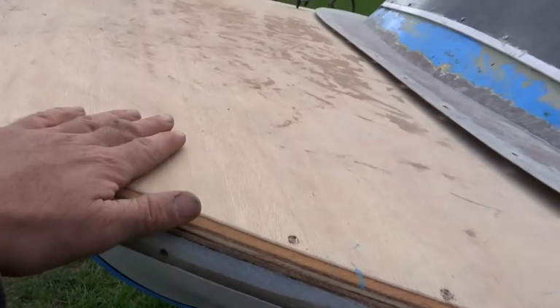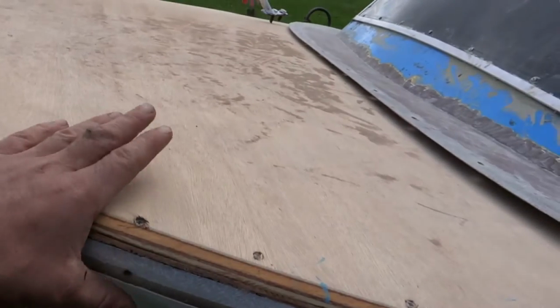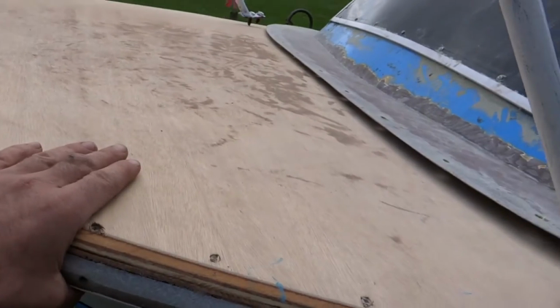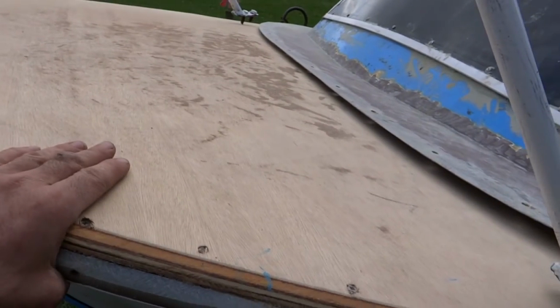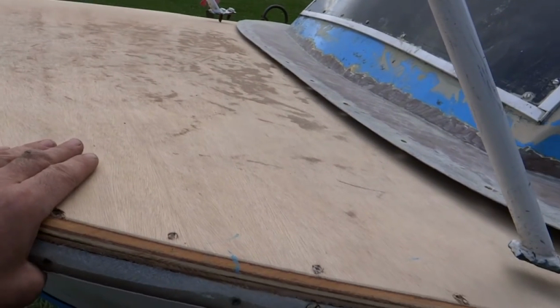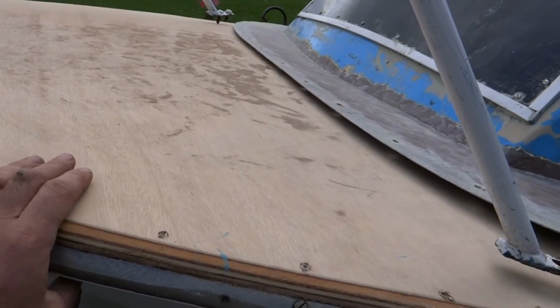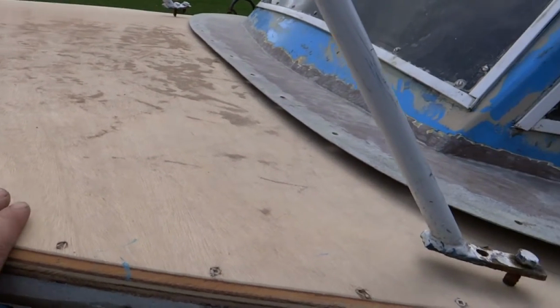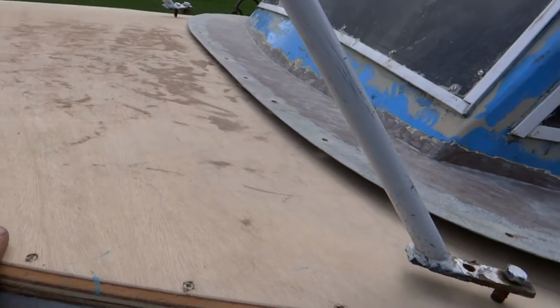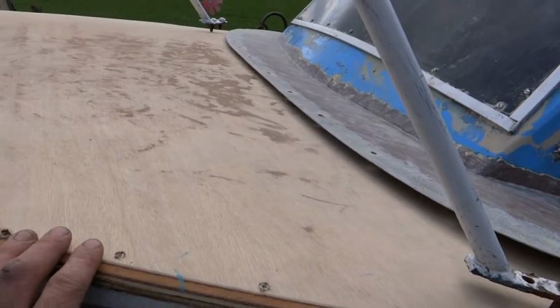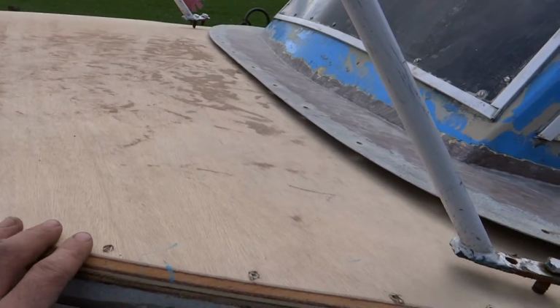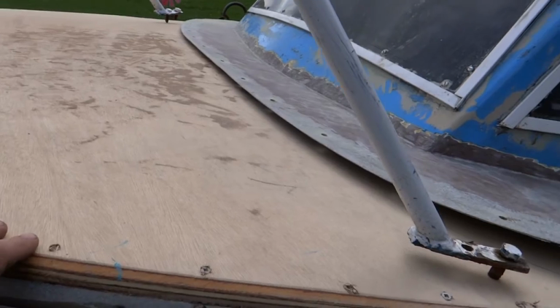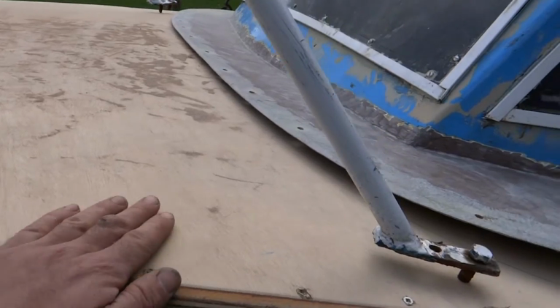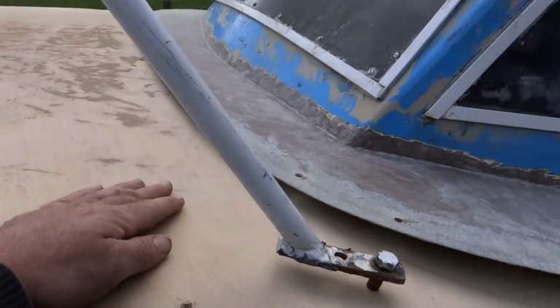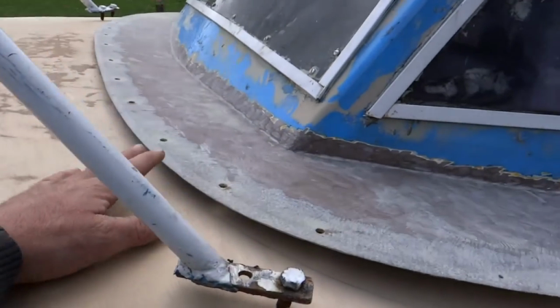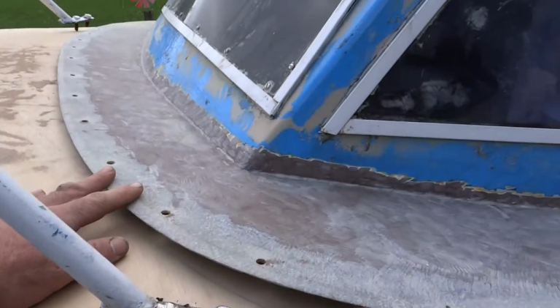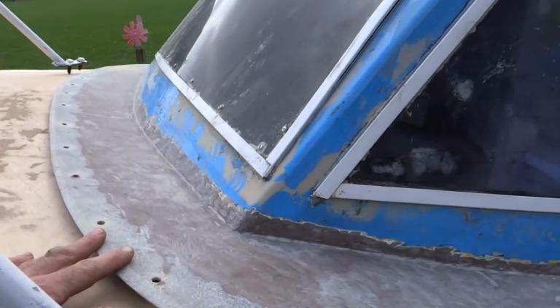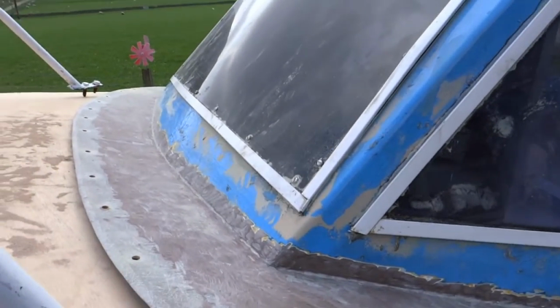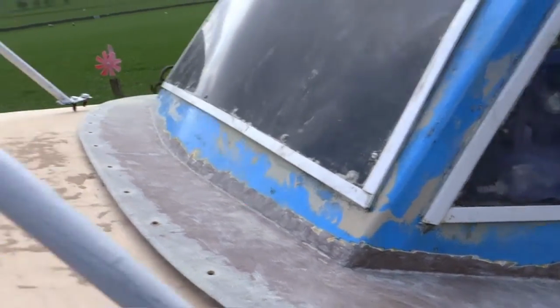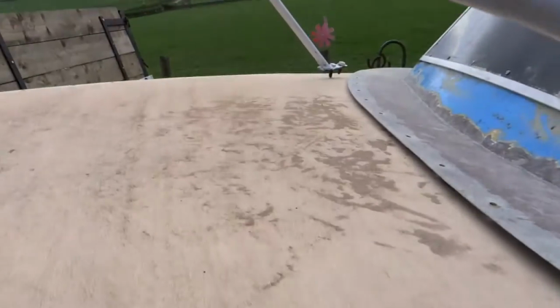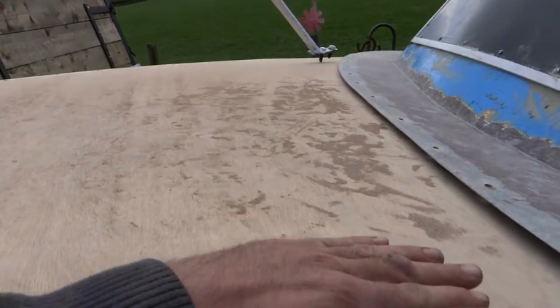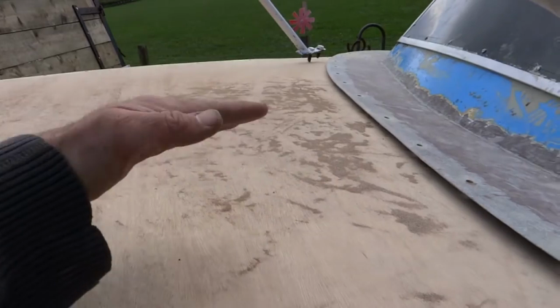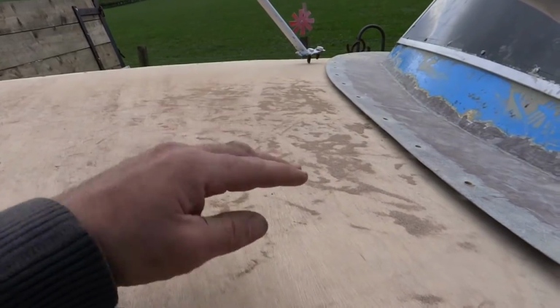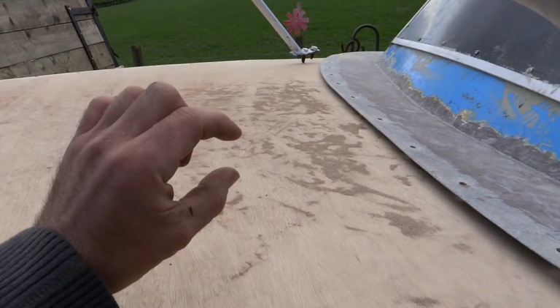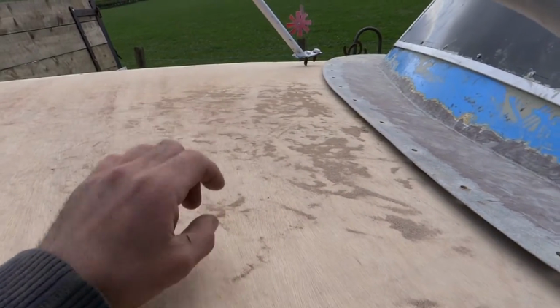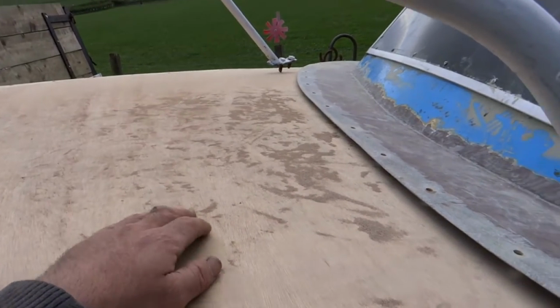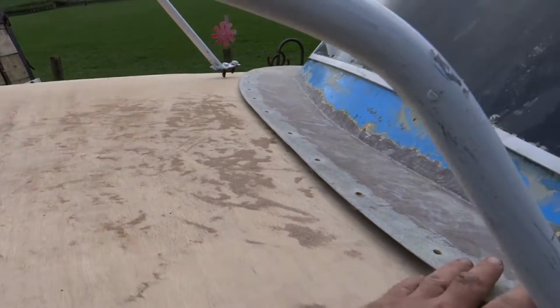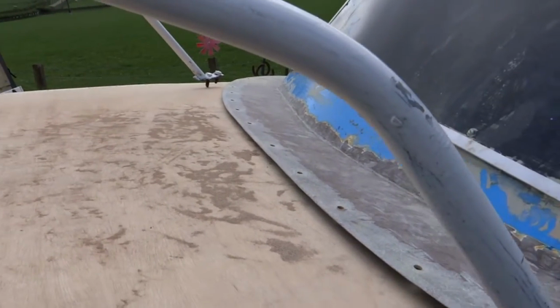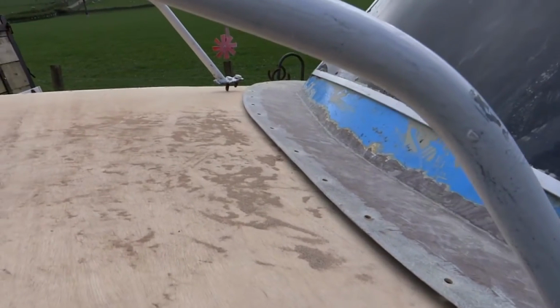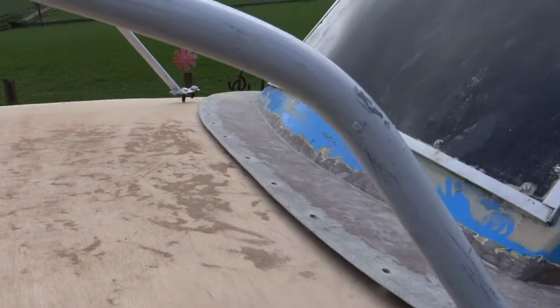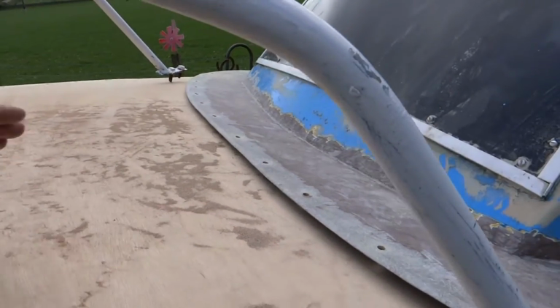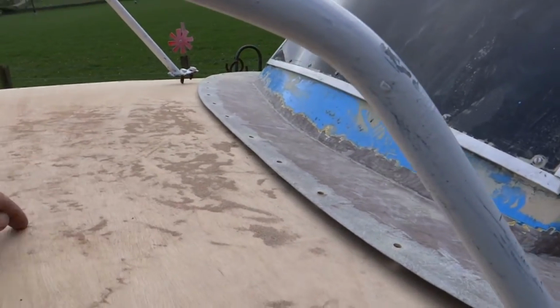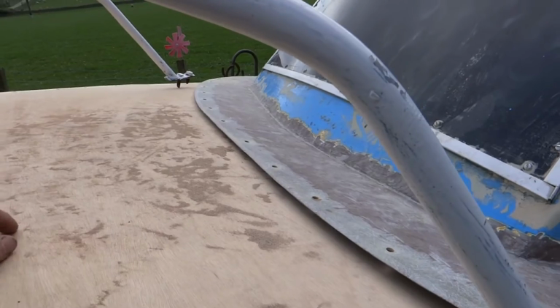A couple of layers of chopped strand mat — 450 grams per square metre. And then I put a slight bow in the front deck here, like 30mm. It'll squidge down nicely just to shed the water and add a little more strength.